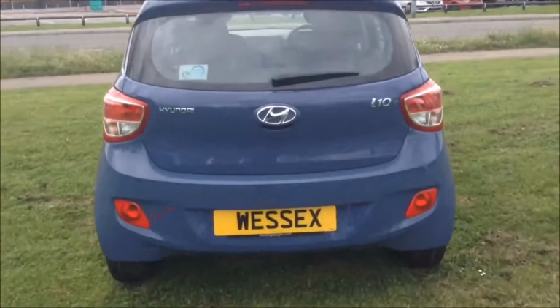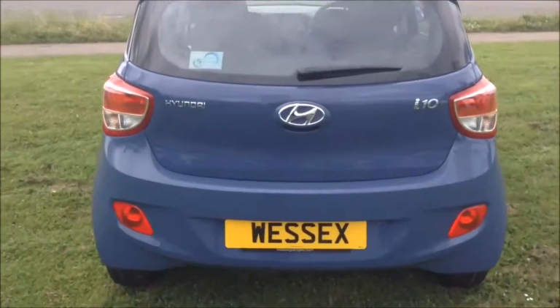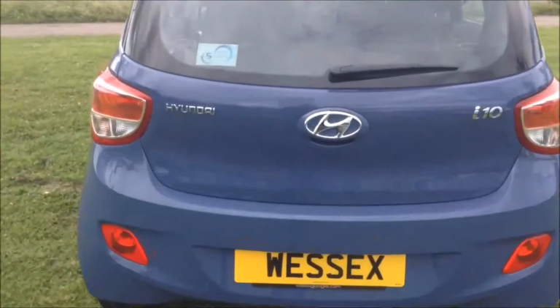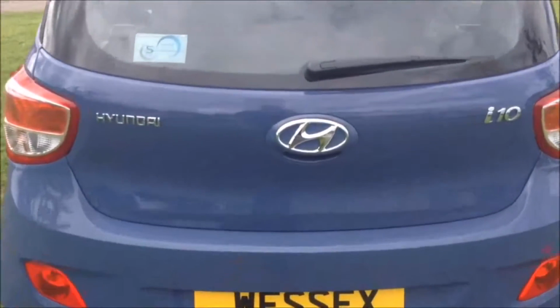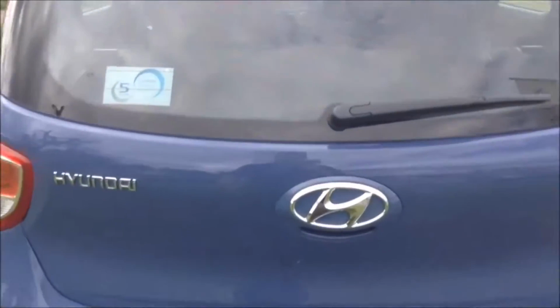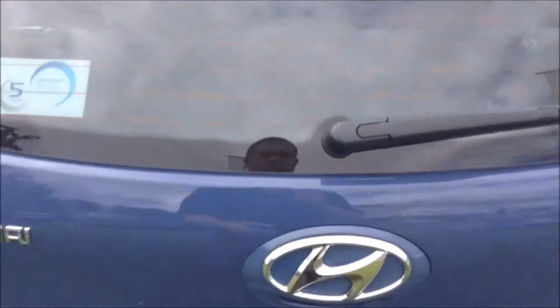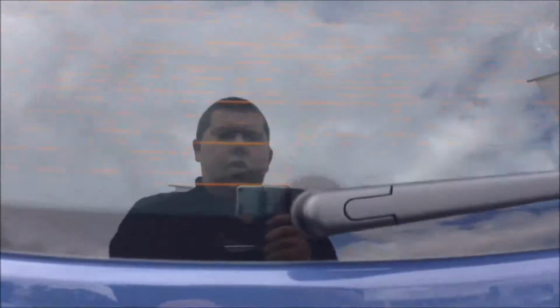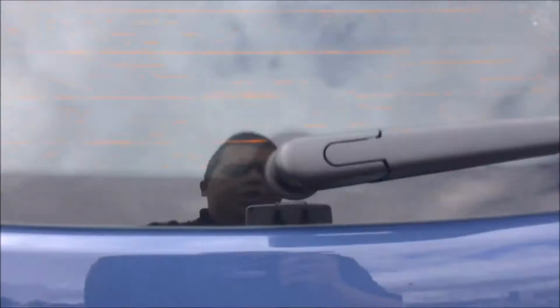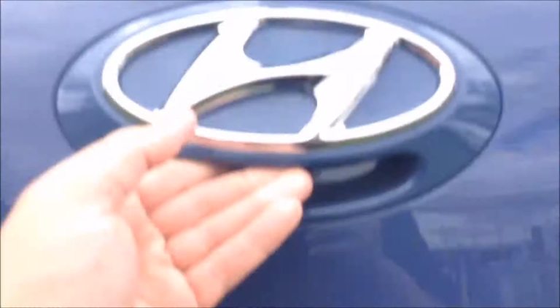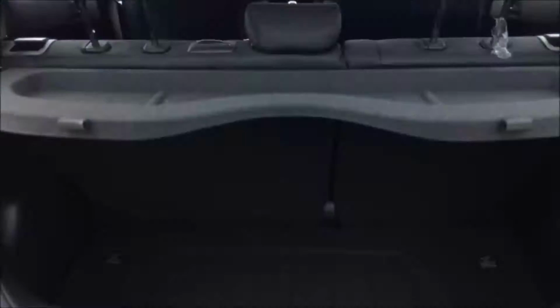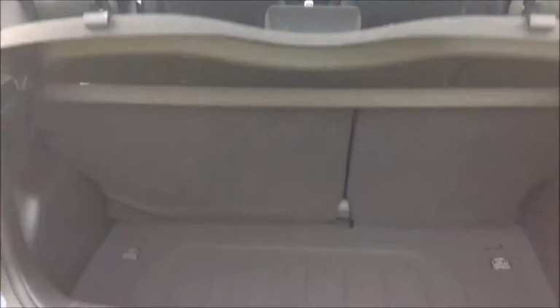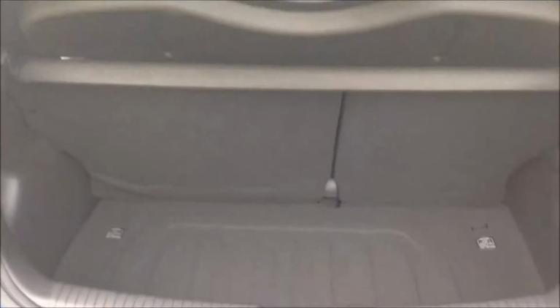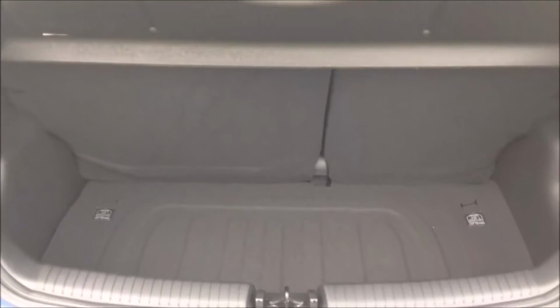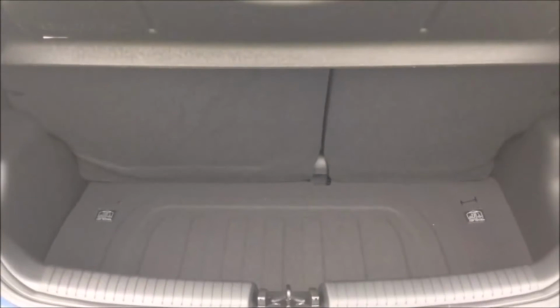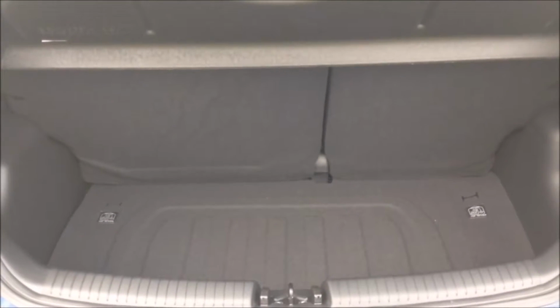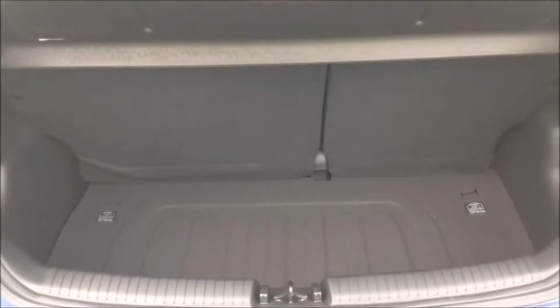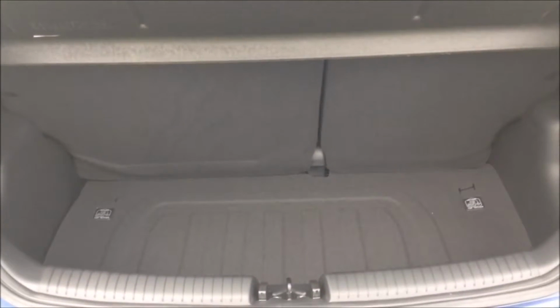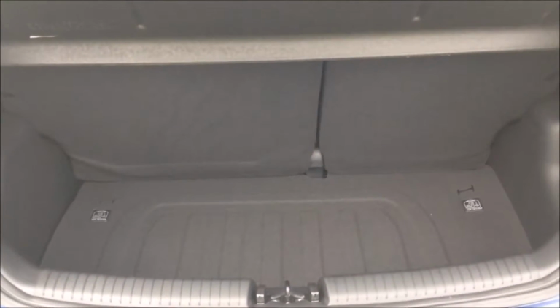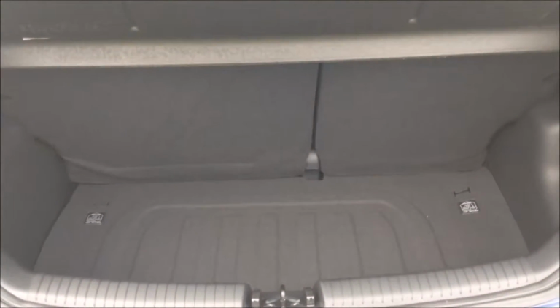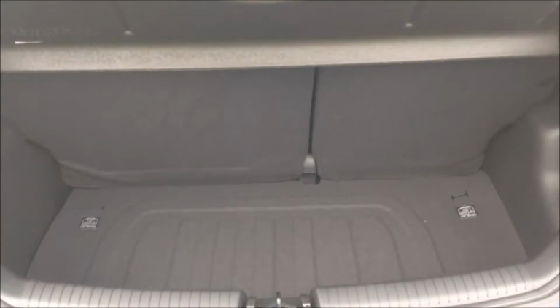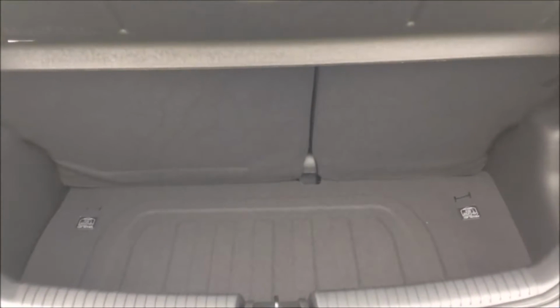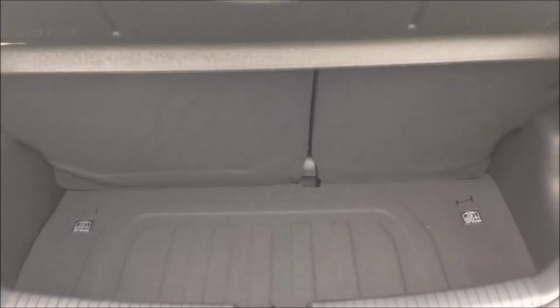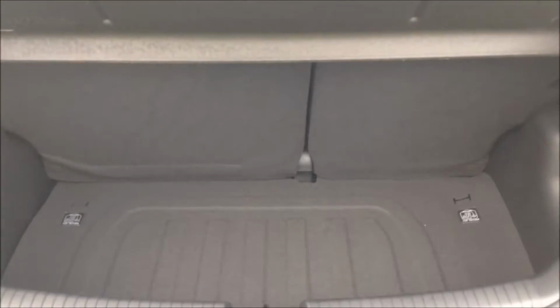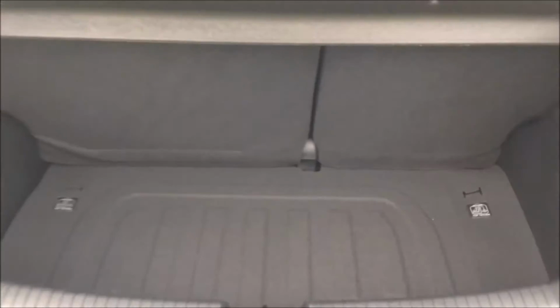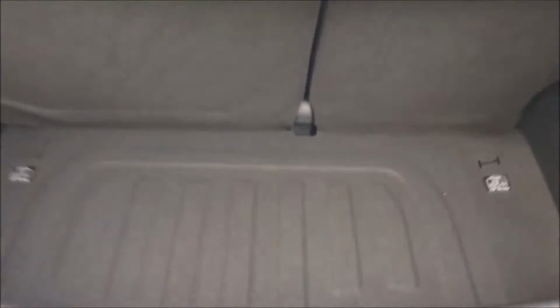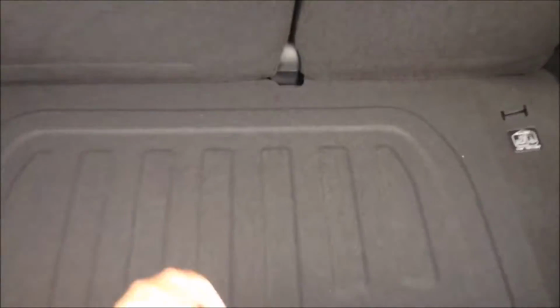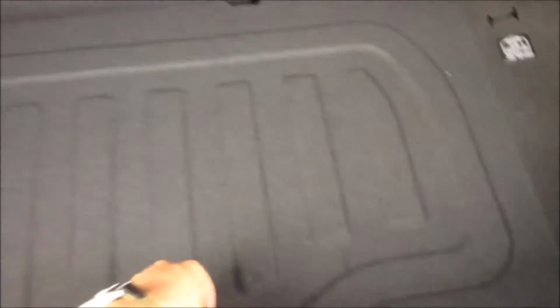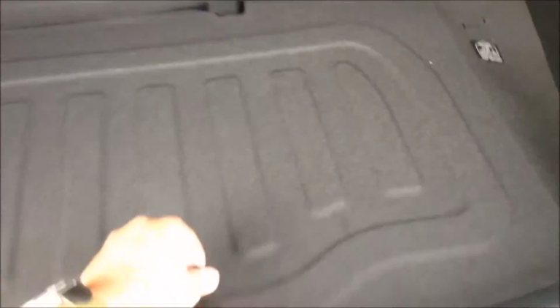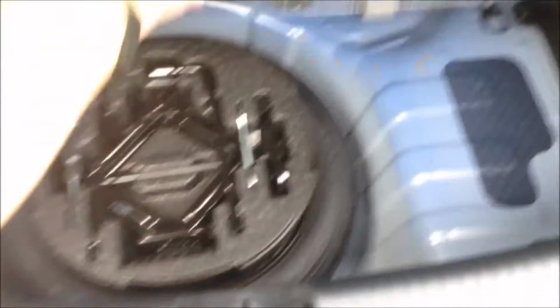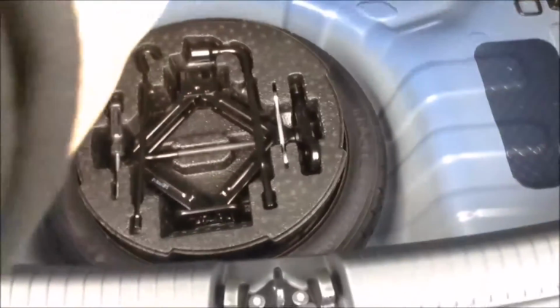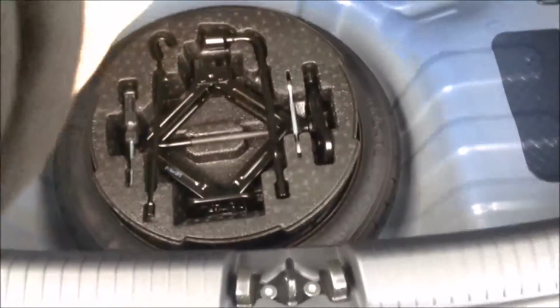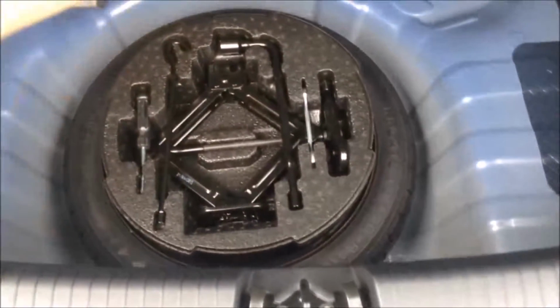Moving into the rear of the vehicle, starting with the boot — you've got a decent sized boot space with a 60-40 rear seat split for the eventuality you need to pop the seats down to accommodate some extra luggage, and underneath you've got a spare tyre.